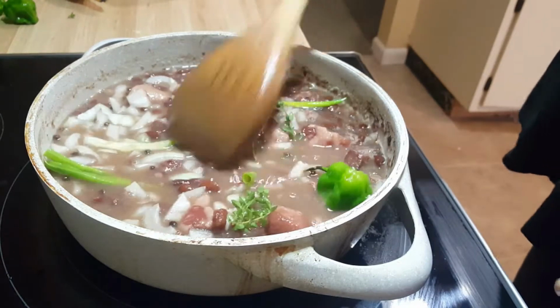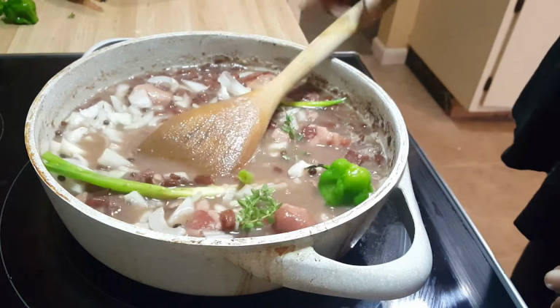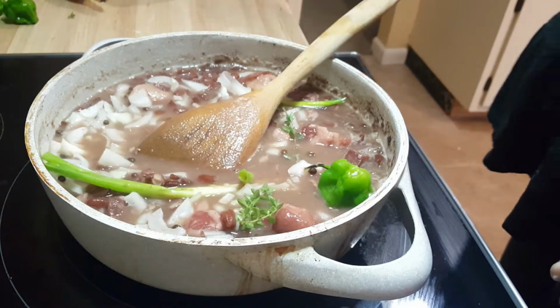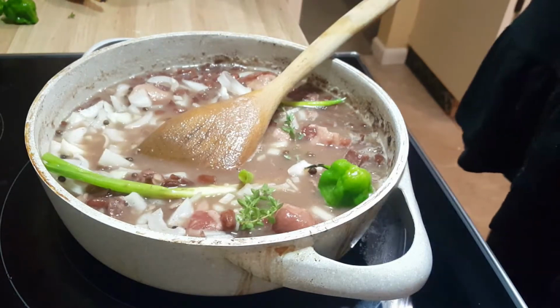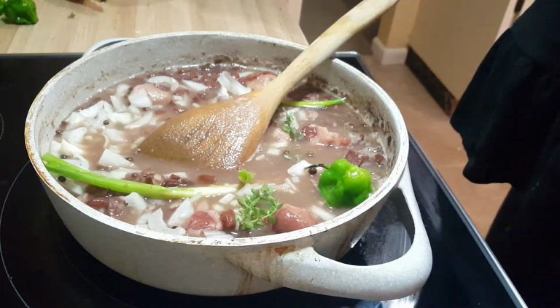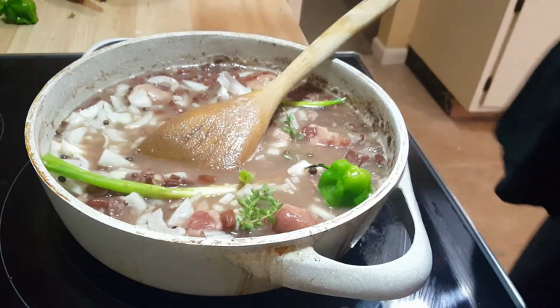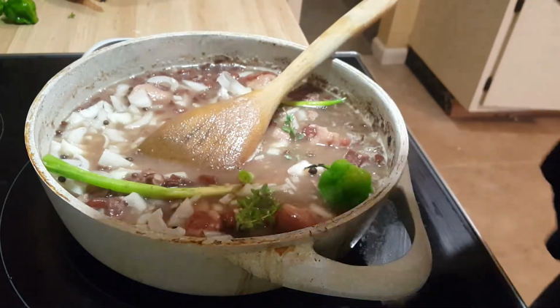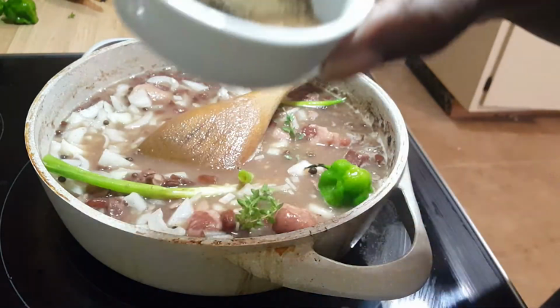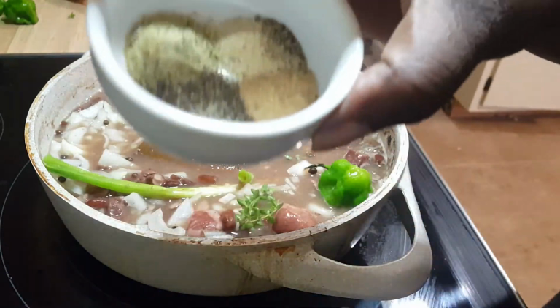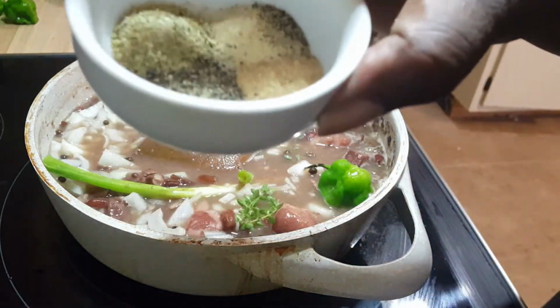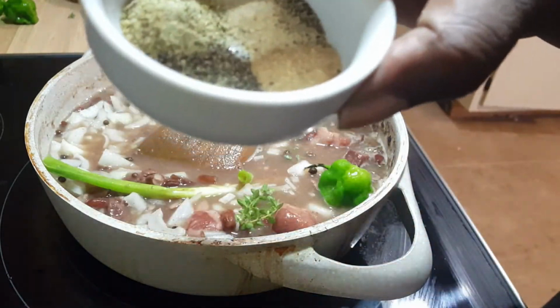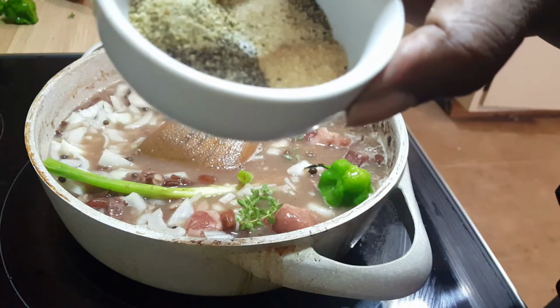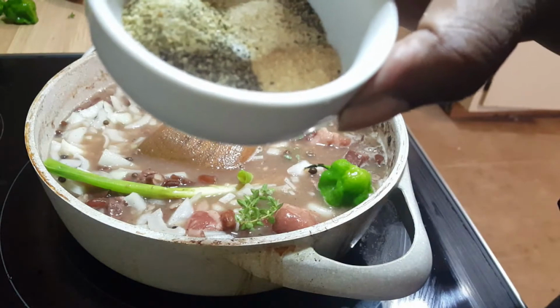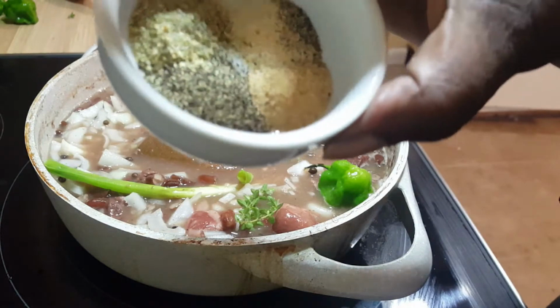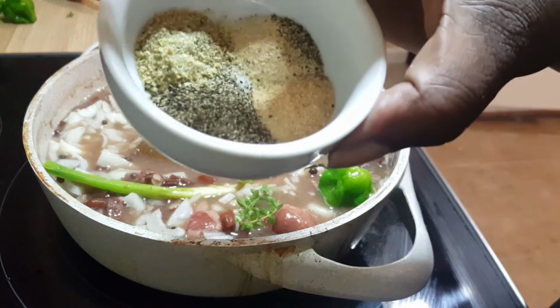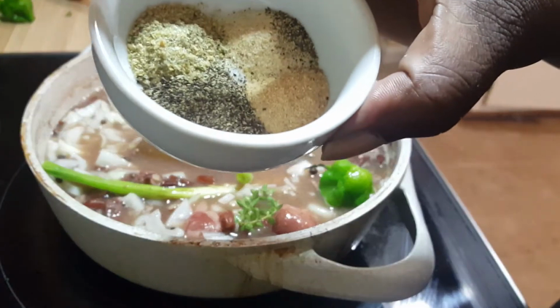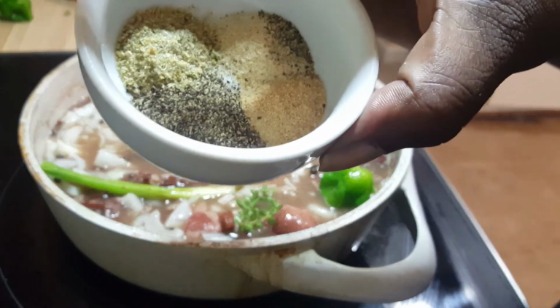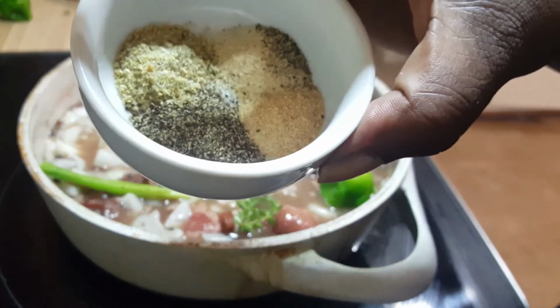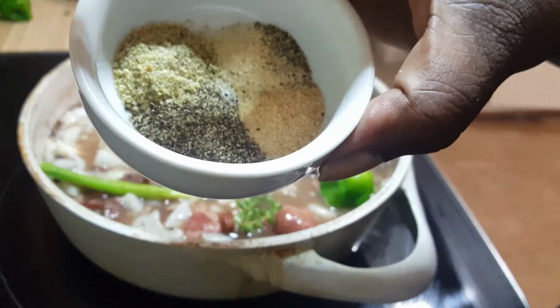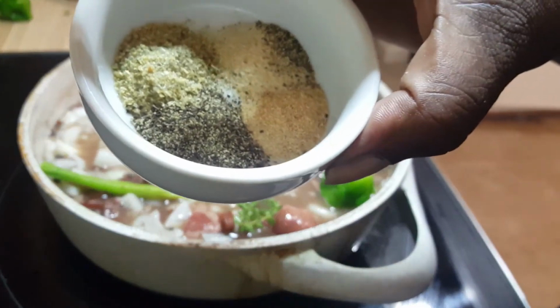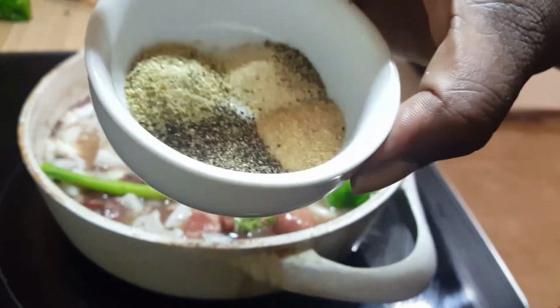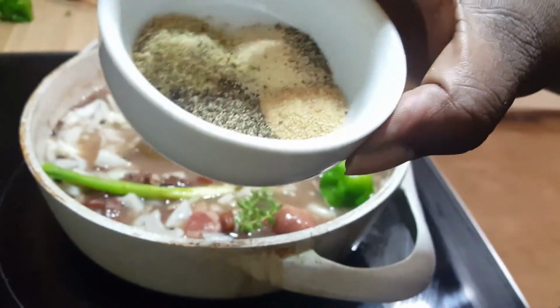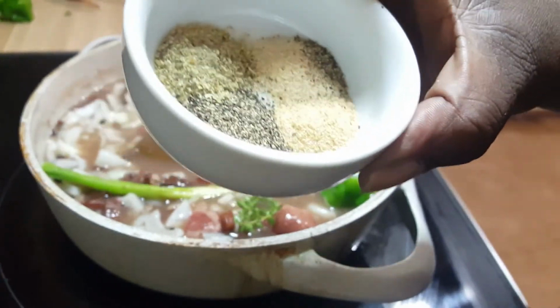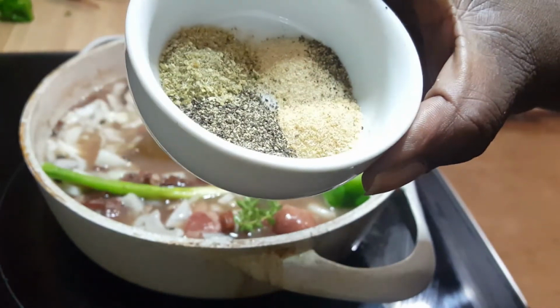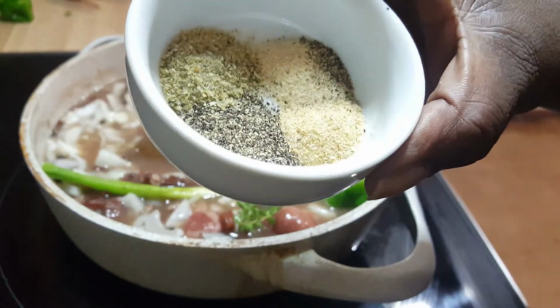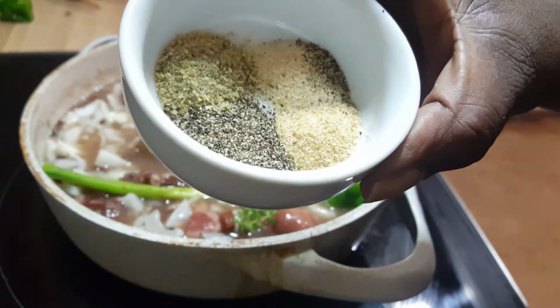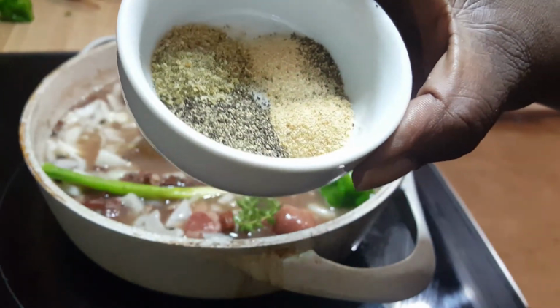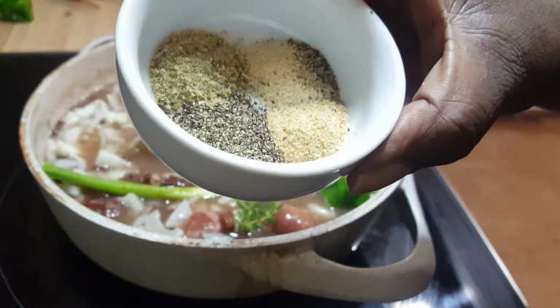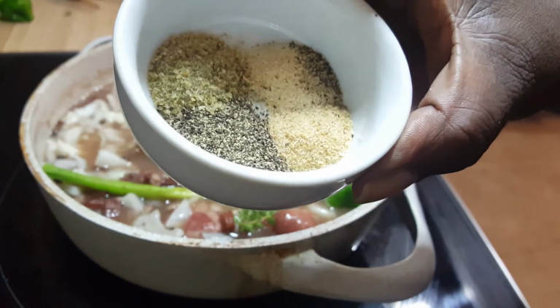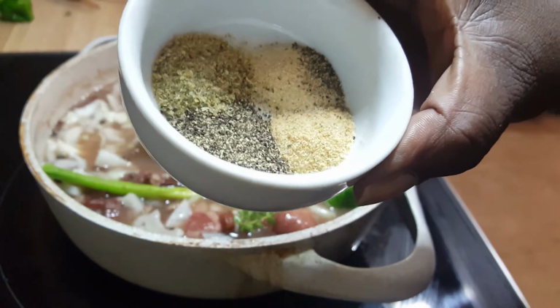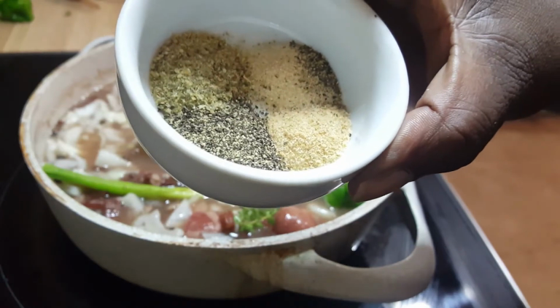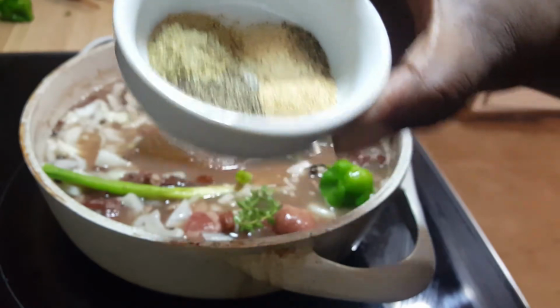And then to that, I'm also going to add half a teaspoon of black pepper, all-purpose seasoning, garlic powder, and onion powder.